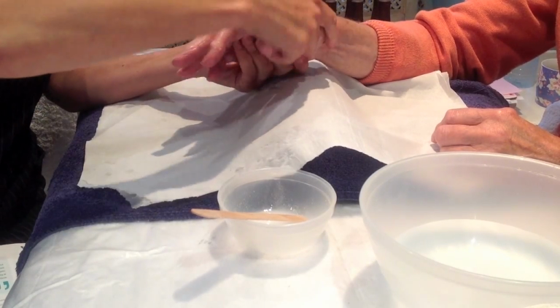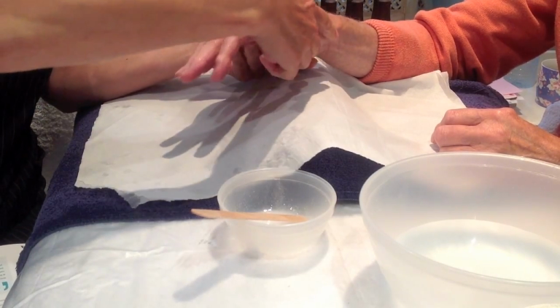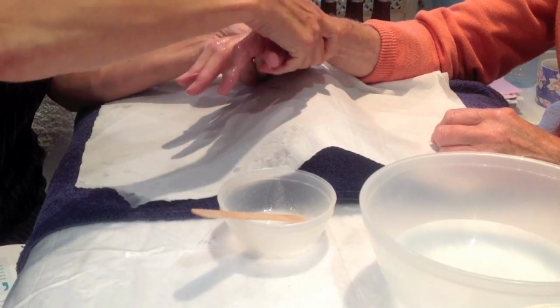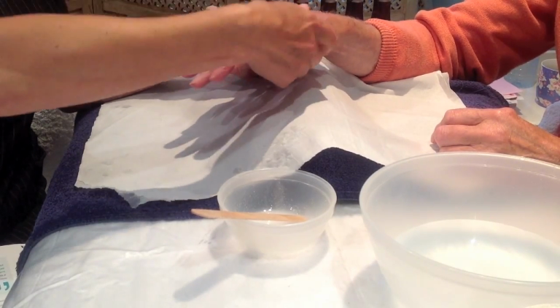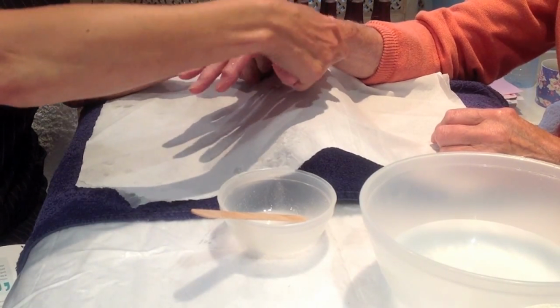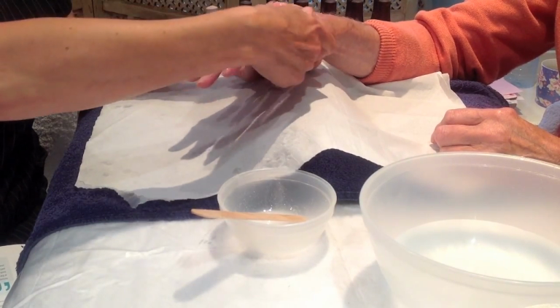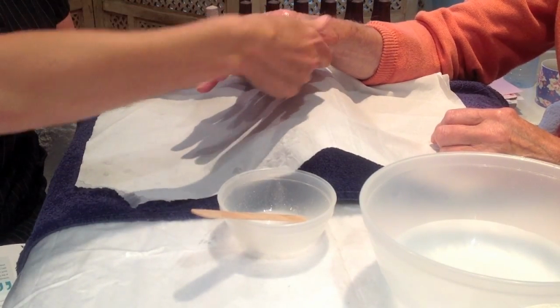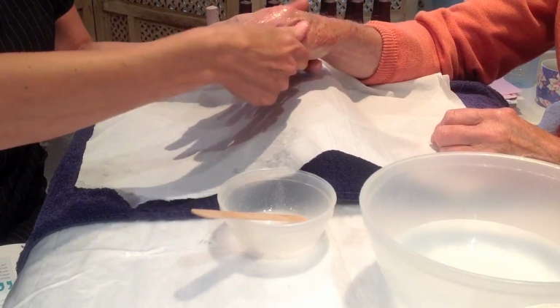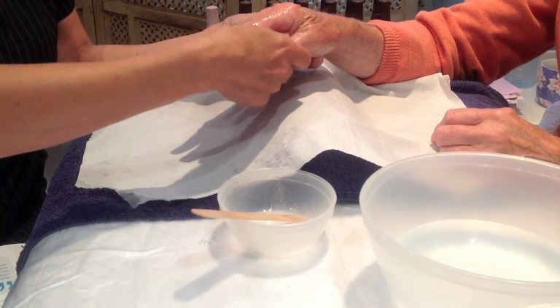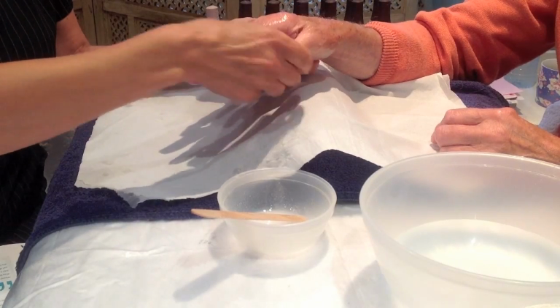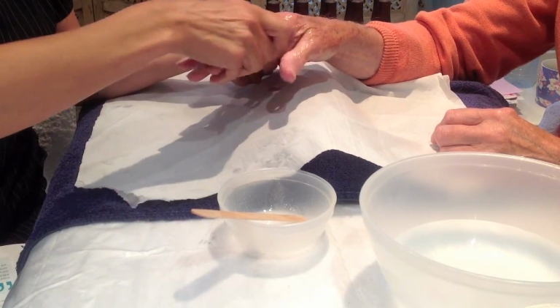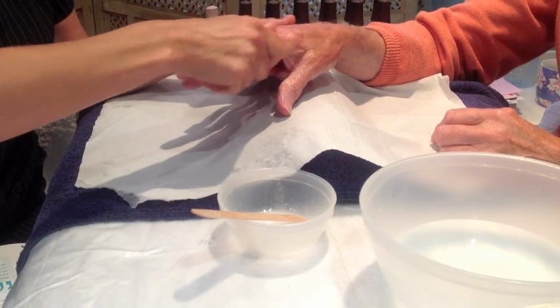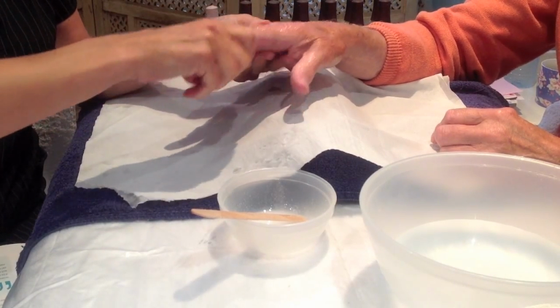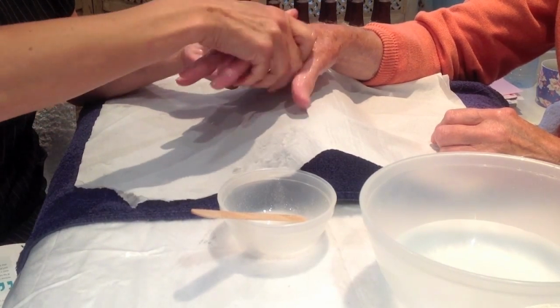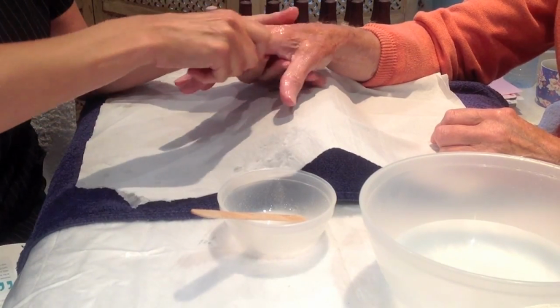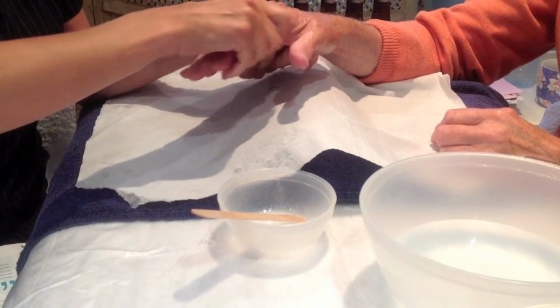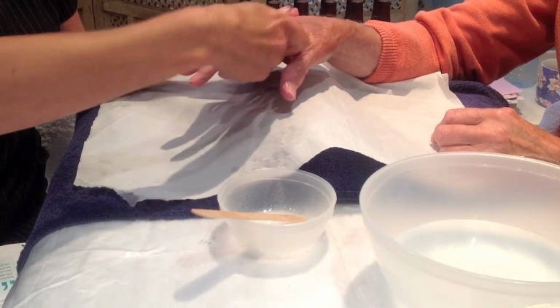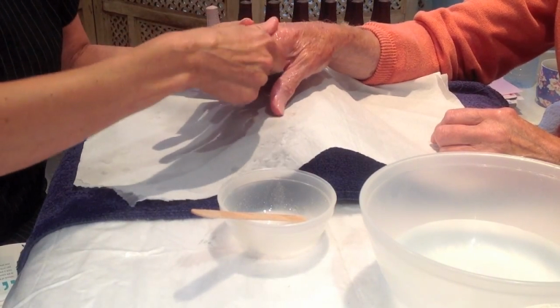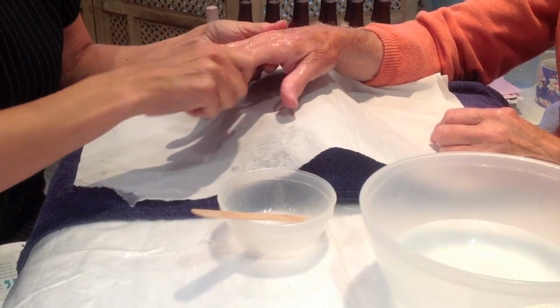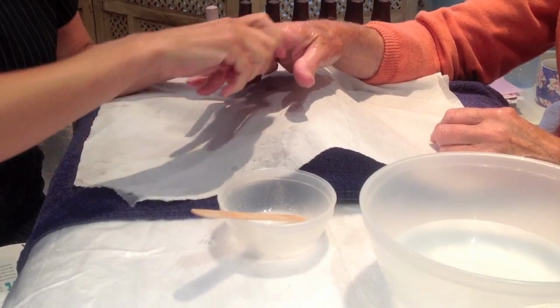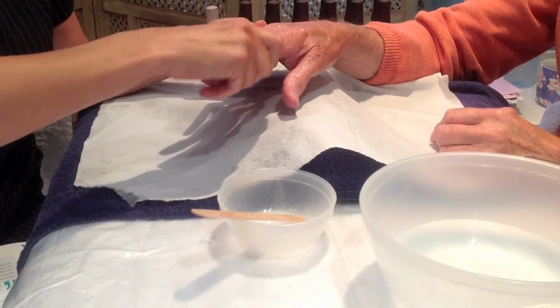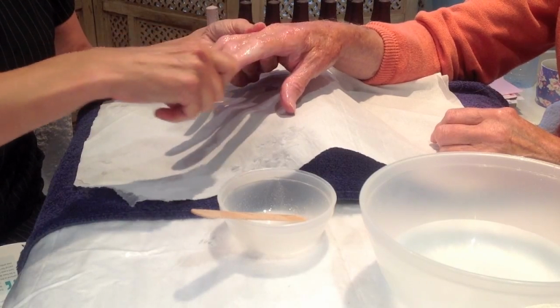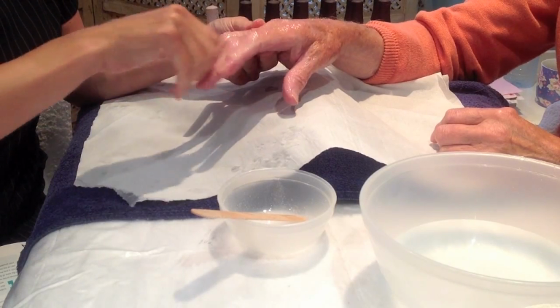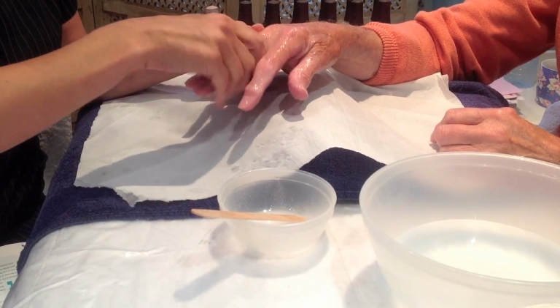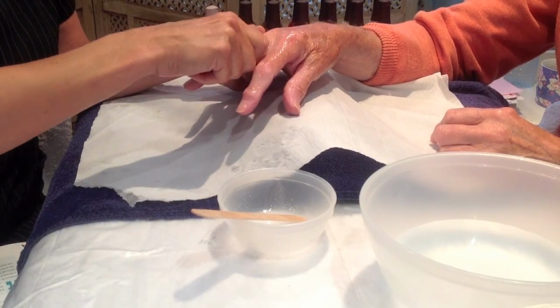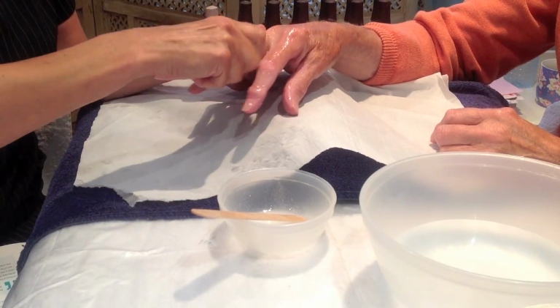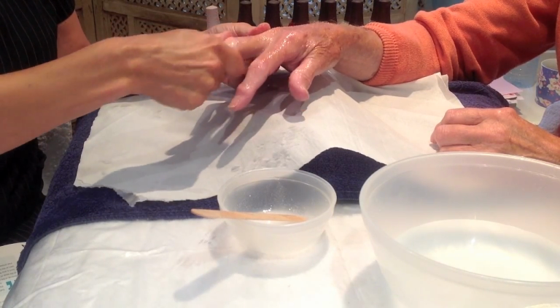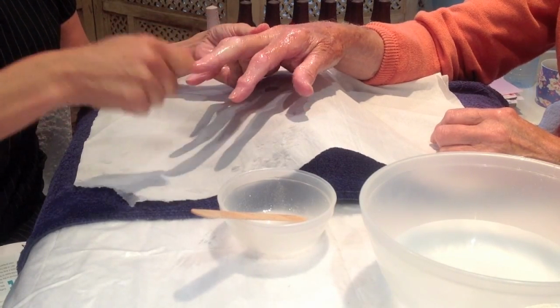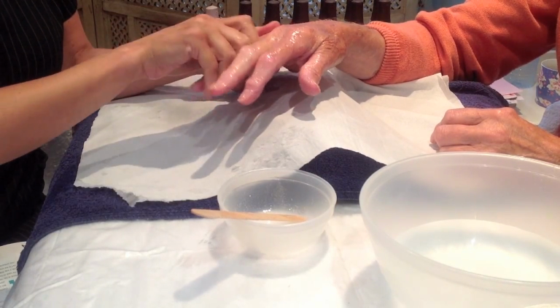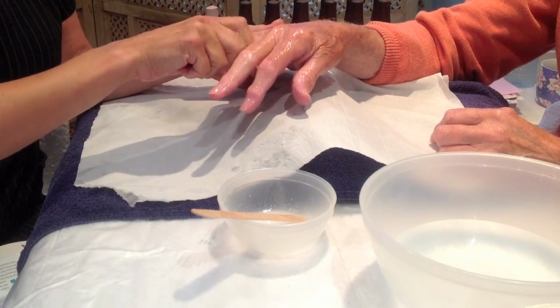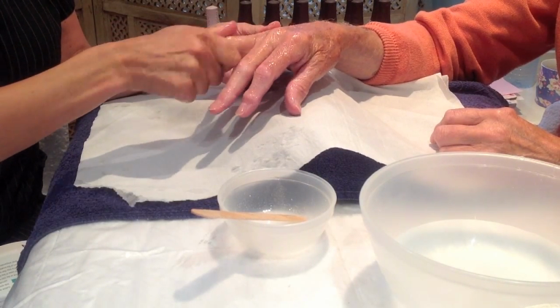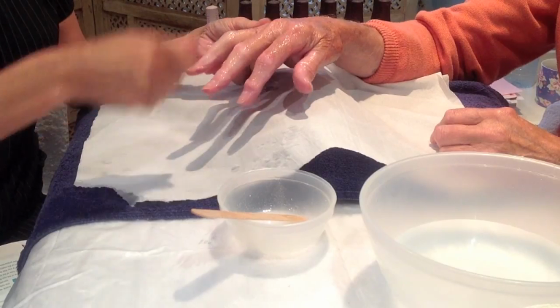The exfoliating process will help with the removal of dead skin cells, improve the skin texture, improve blood circulation, and increase the lymphatic circulation.